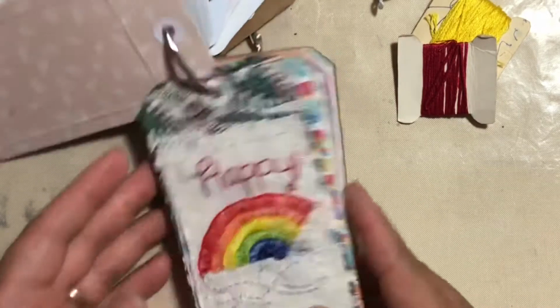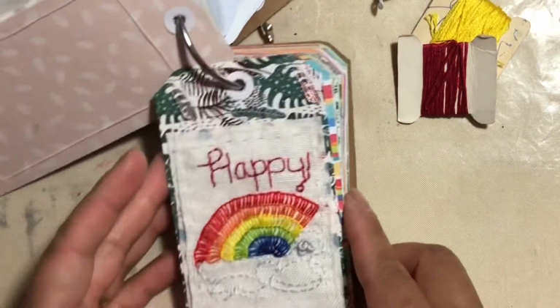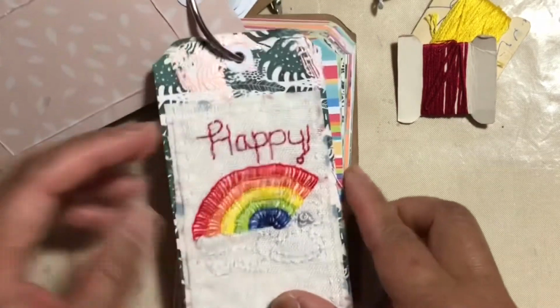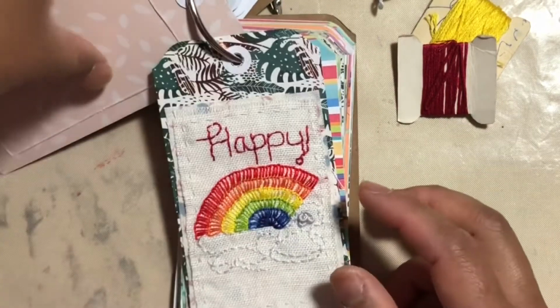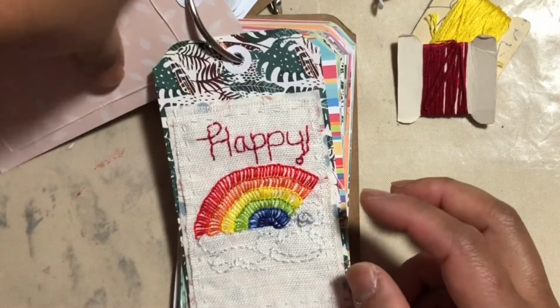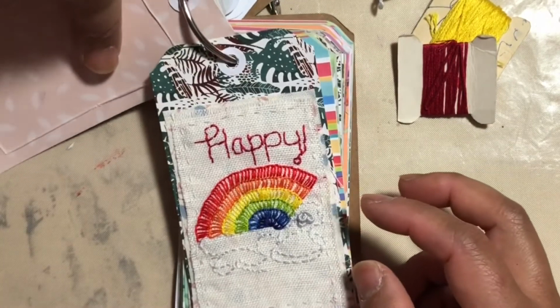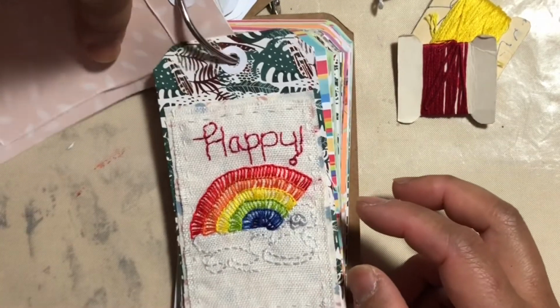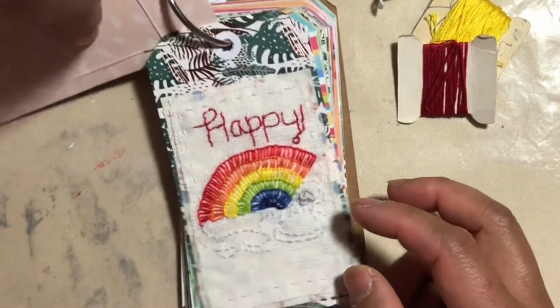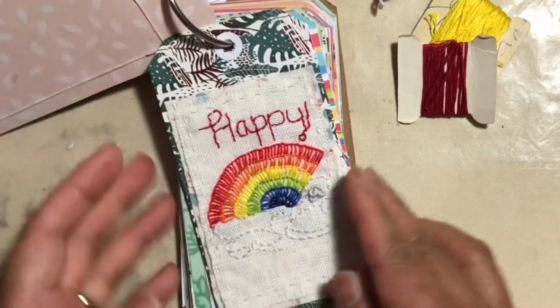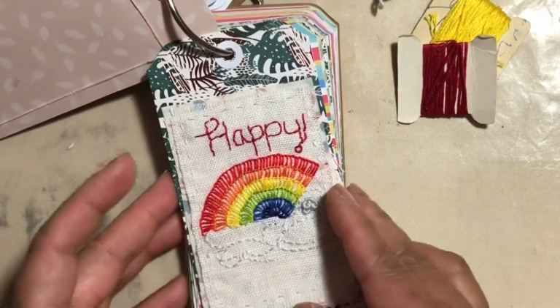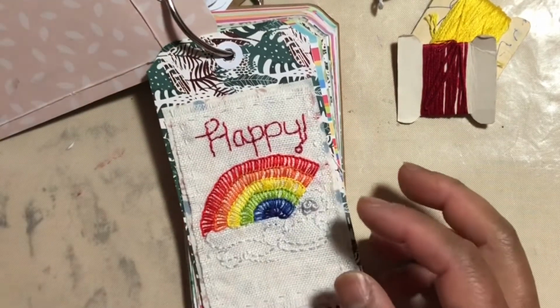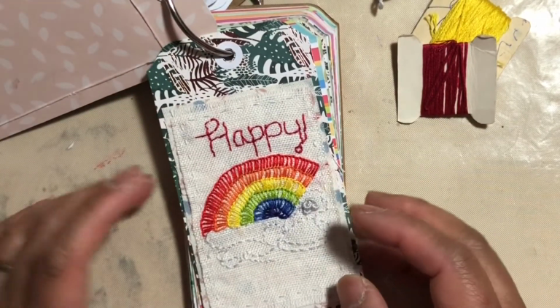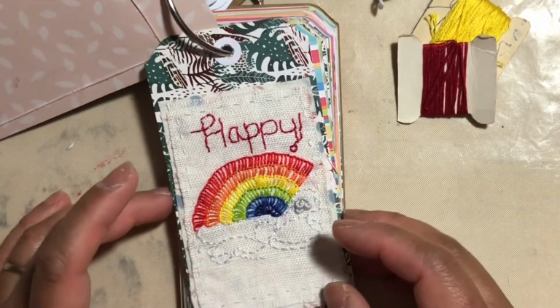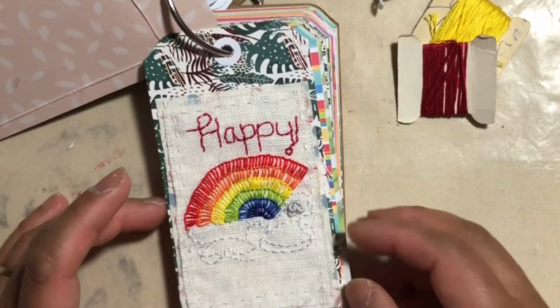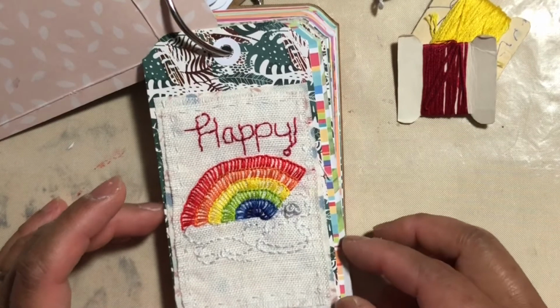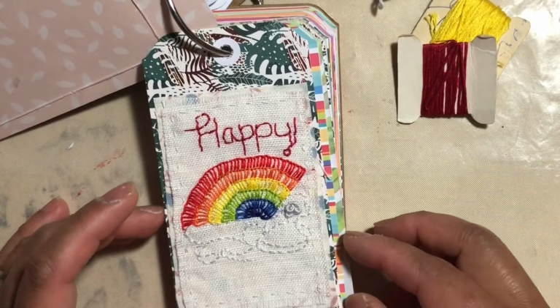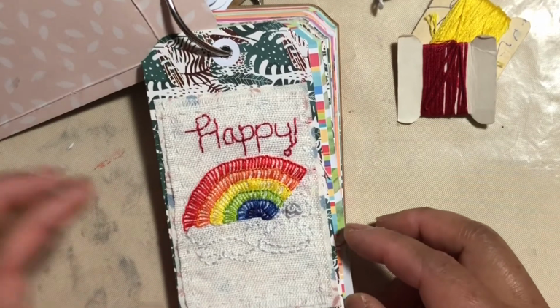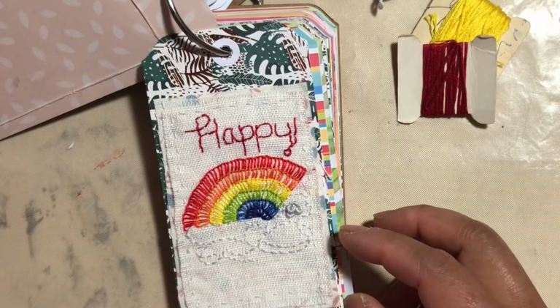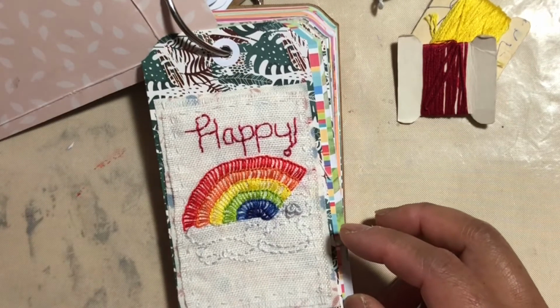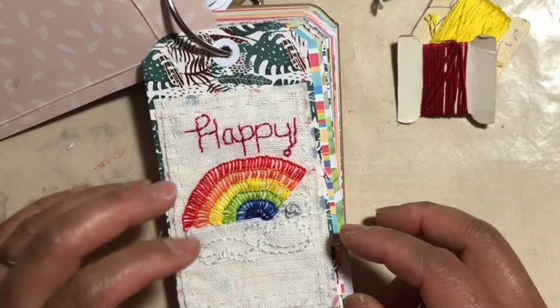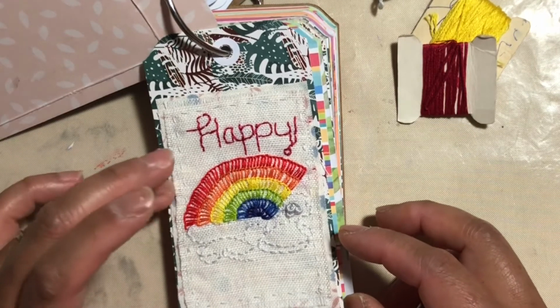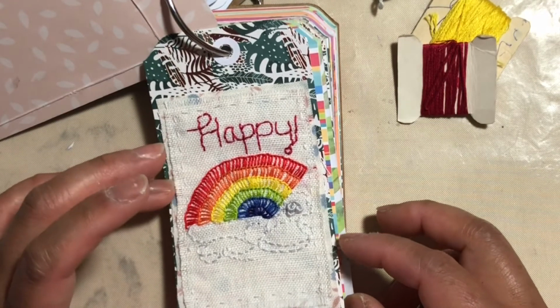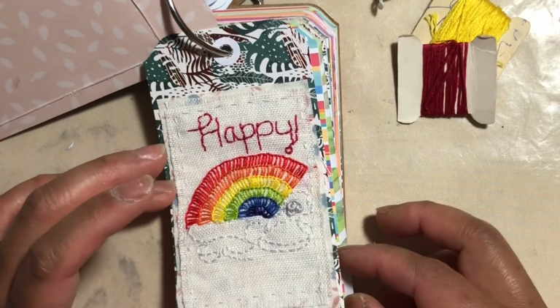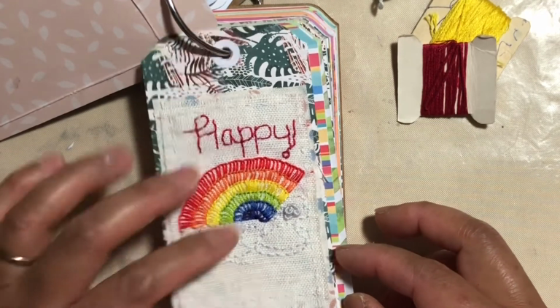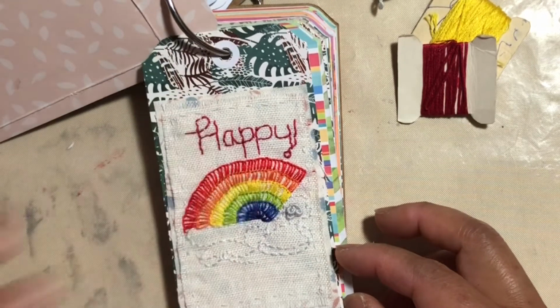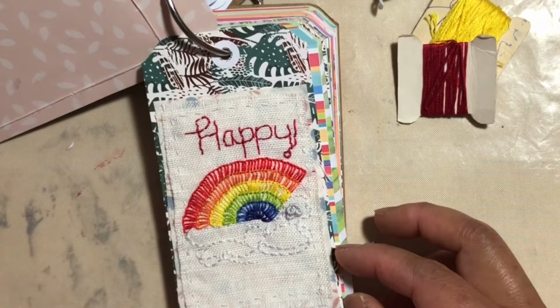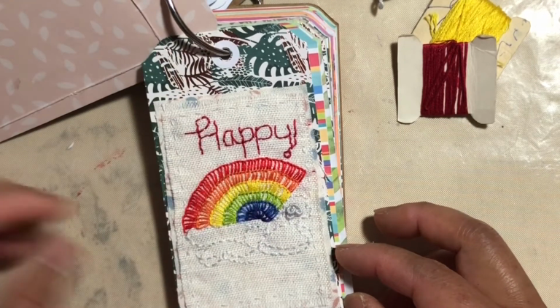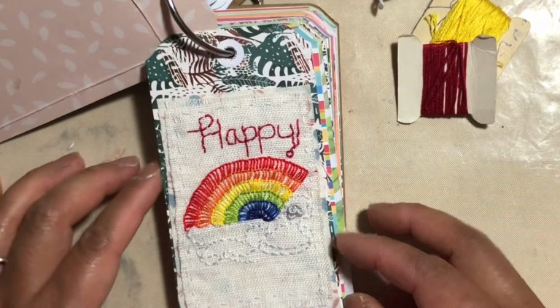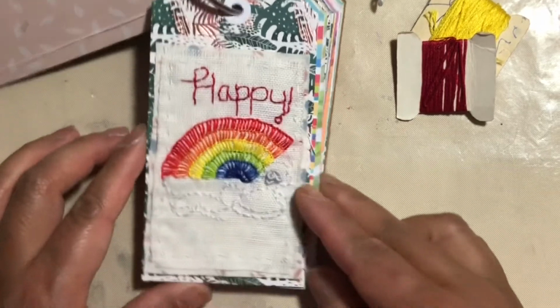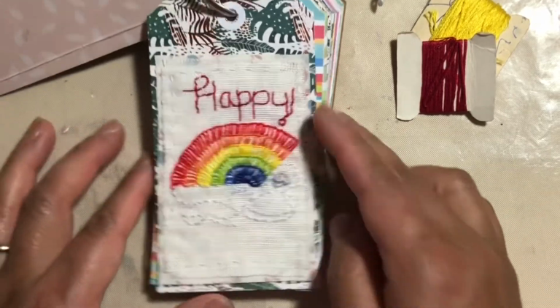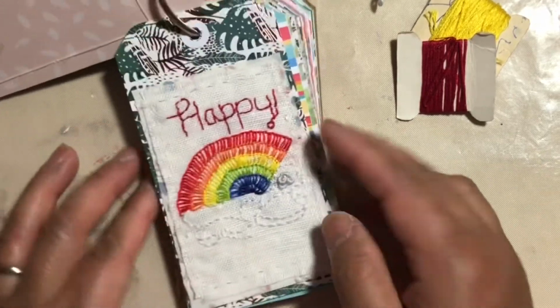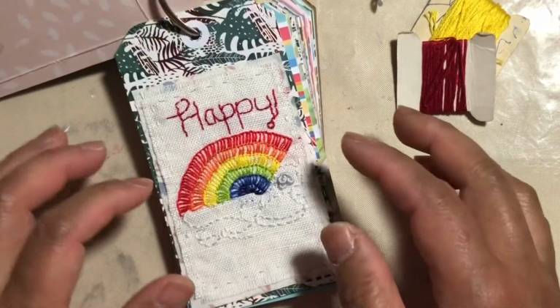So that is my tag for week 19 and I shall get on to week 20 imminently. Alright guys, thanks for watching. Bye for now.